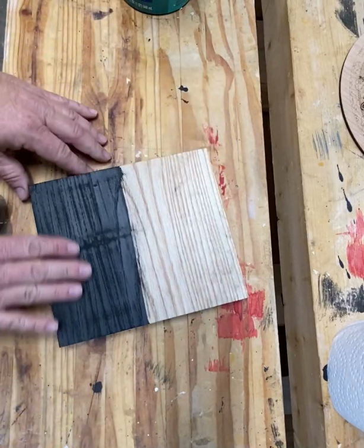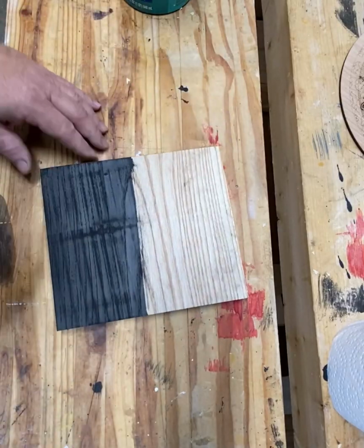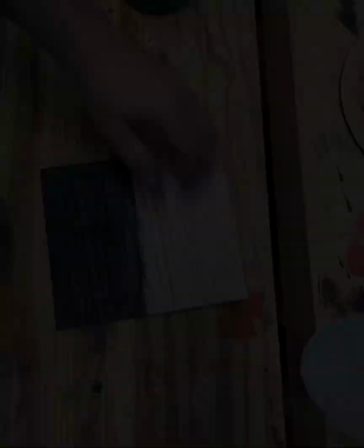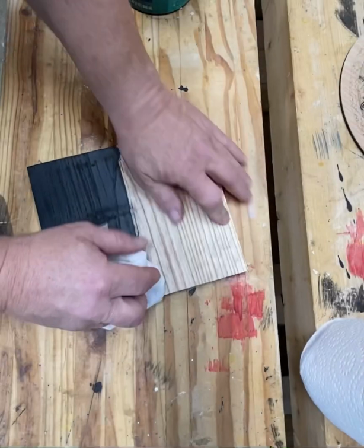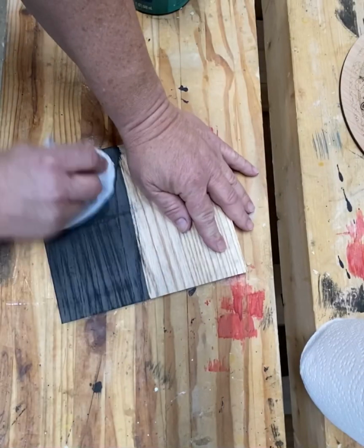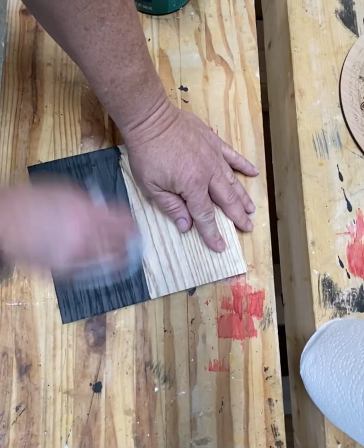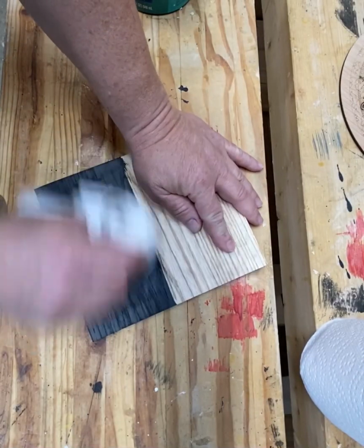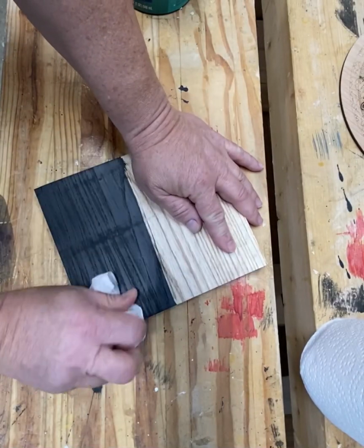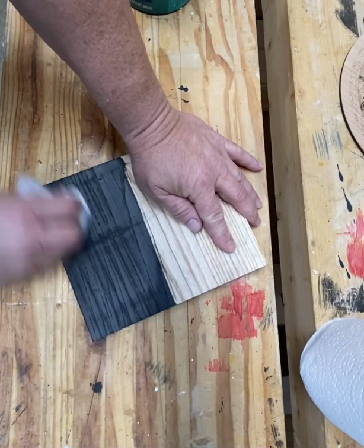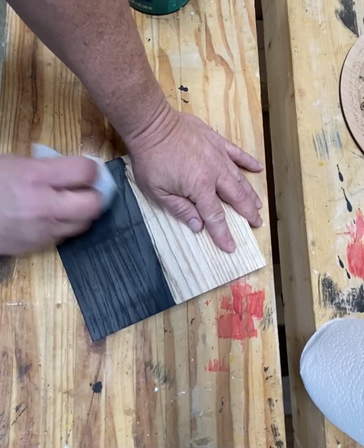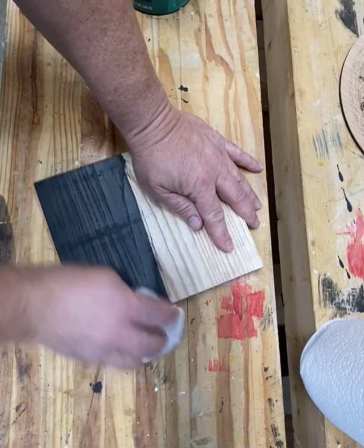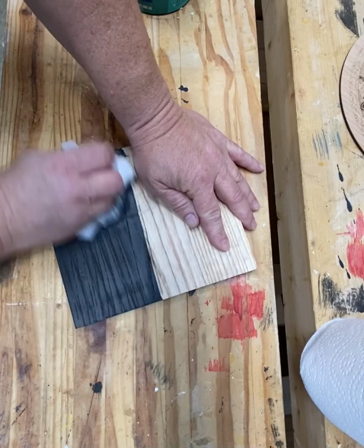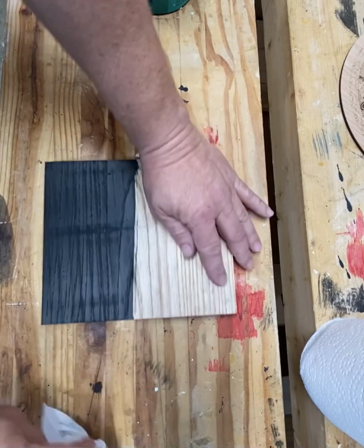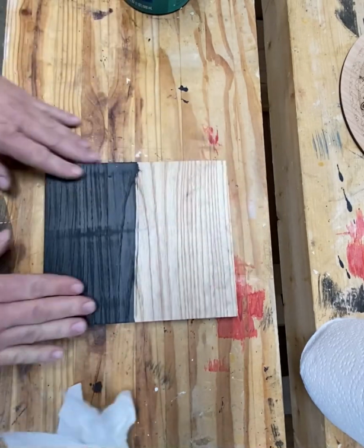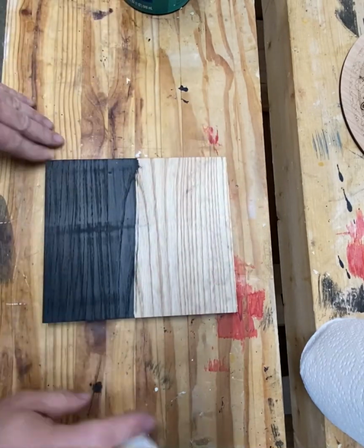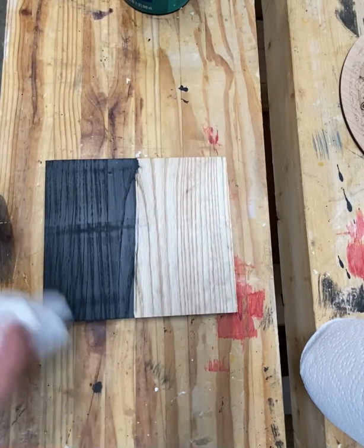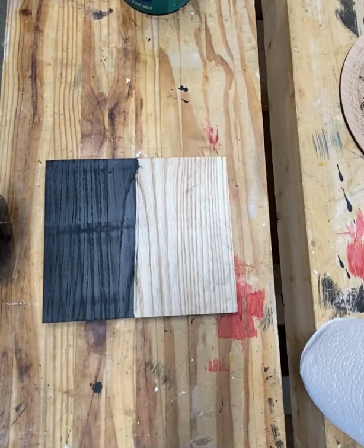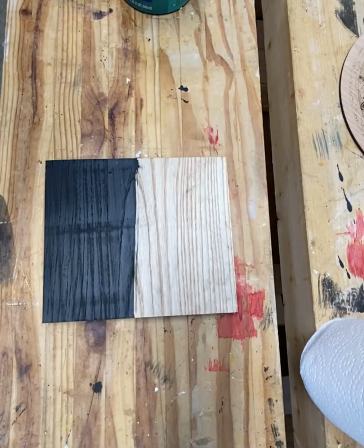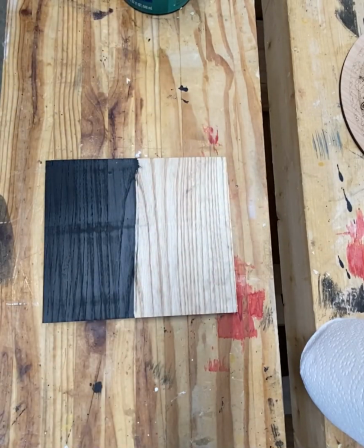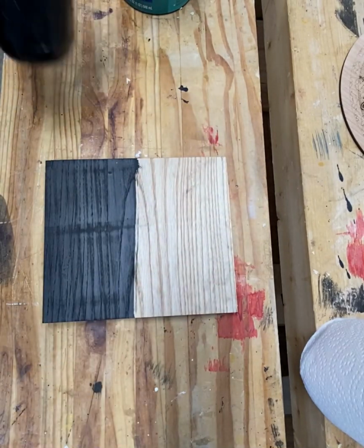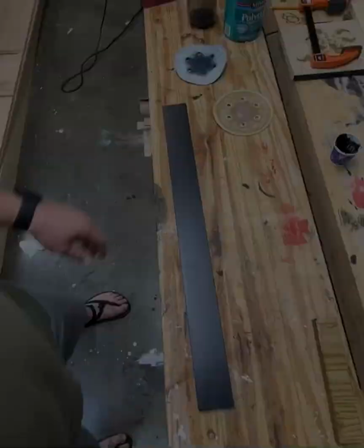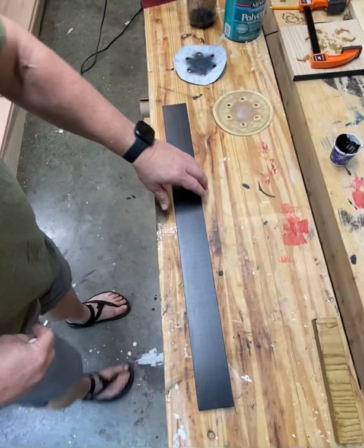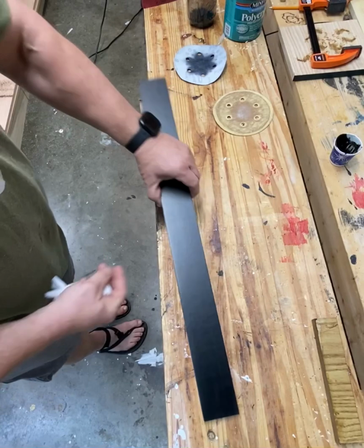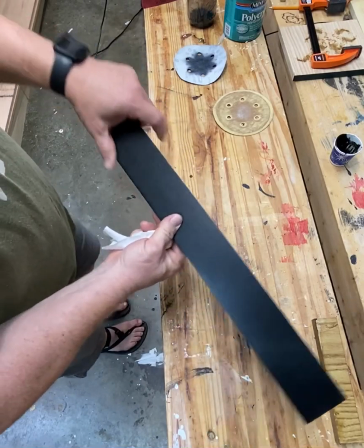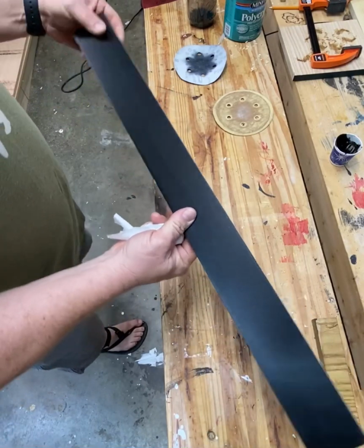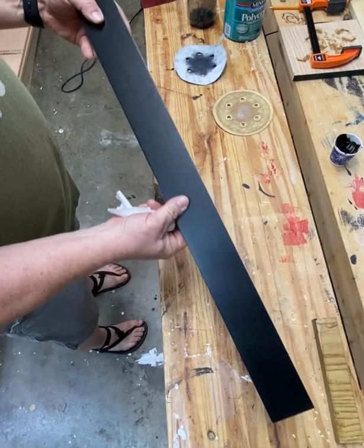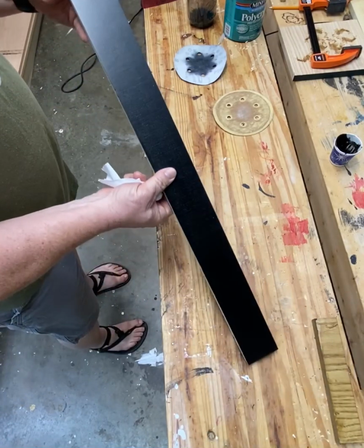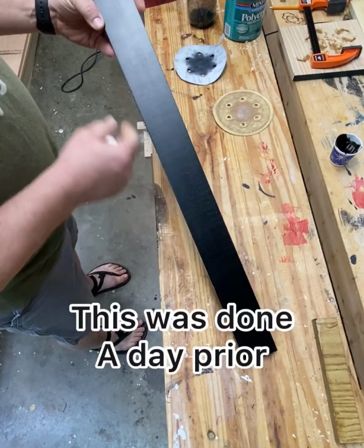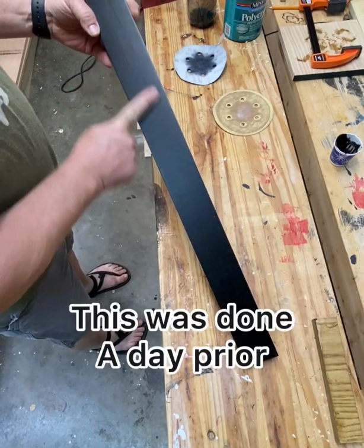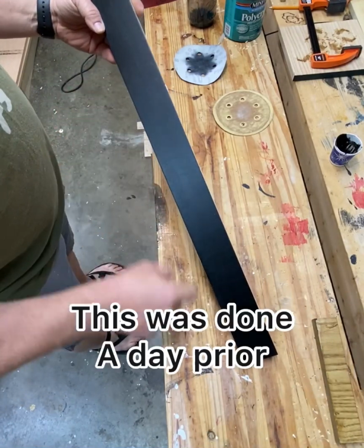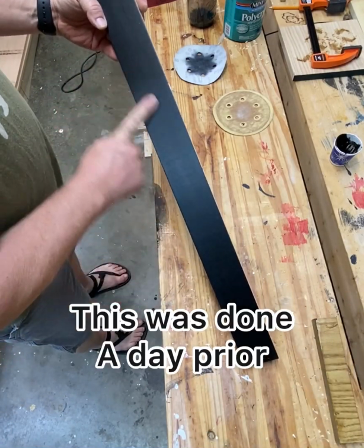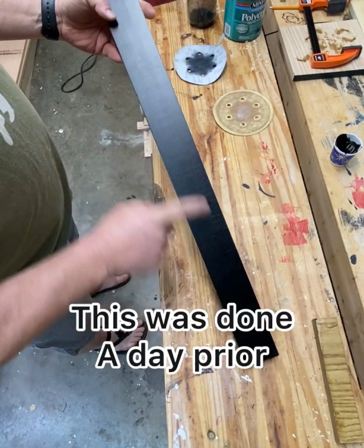I'm going to lightly sand before applying the third coat. There we go — that feels really smooth. Now let's go ahead and apply our last coat.